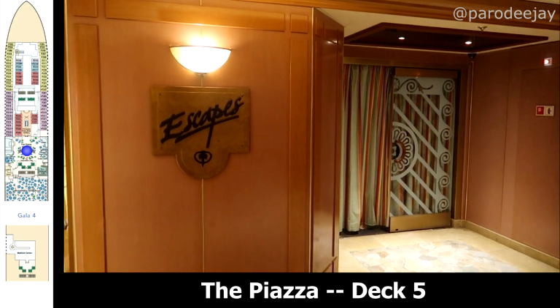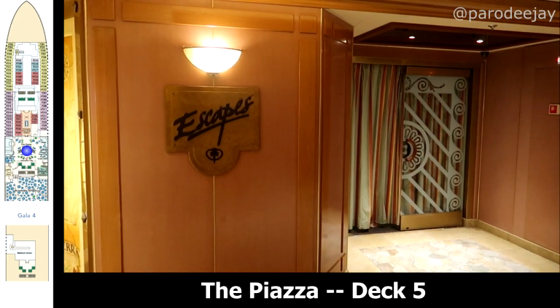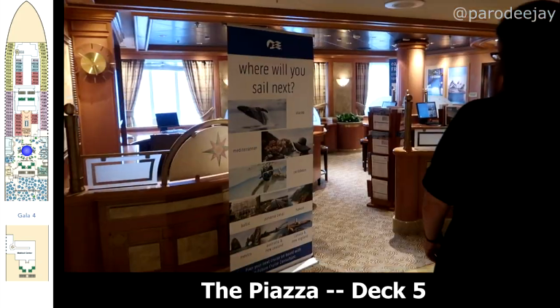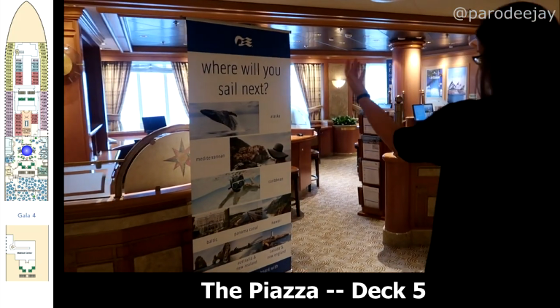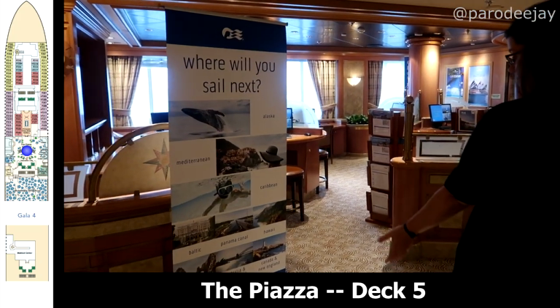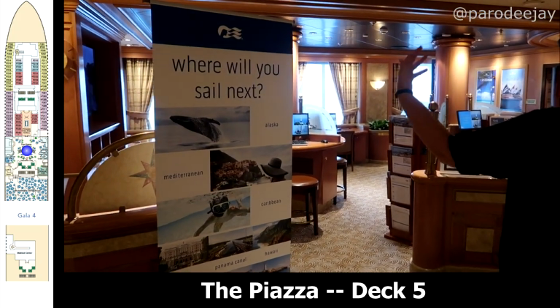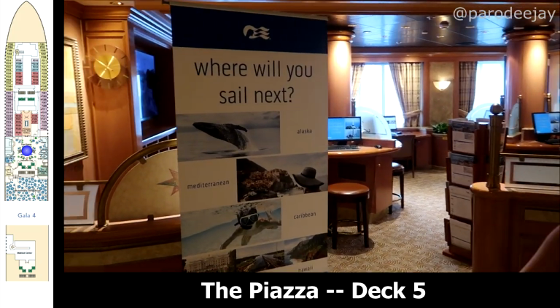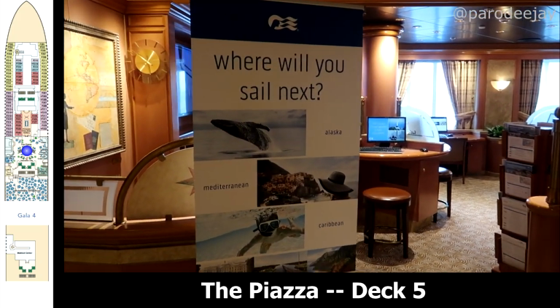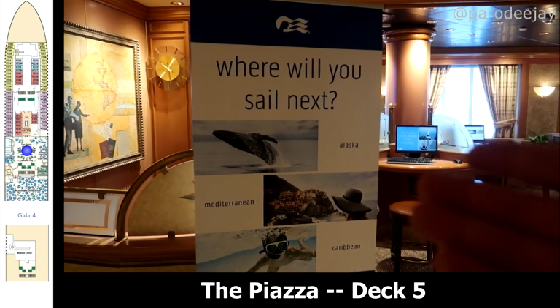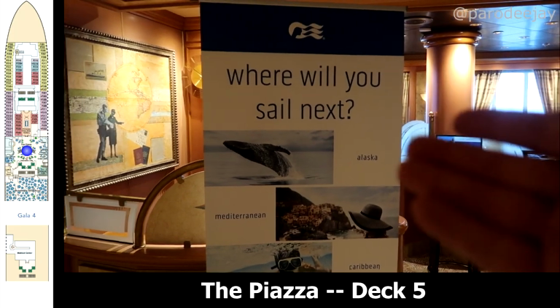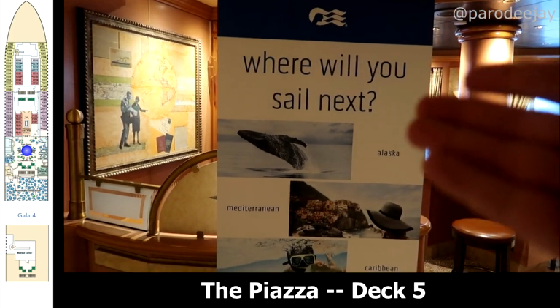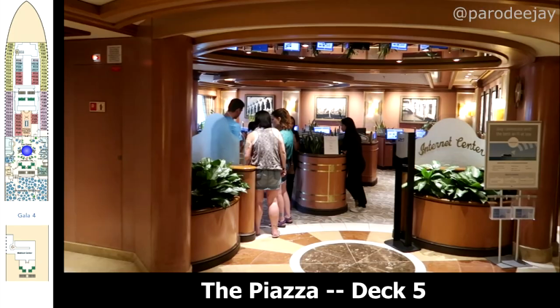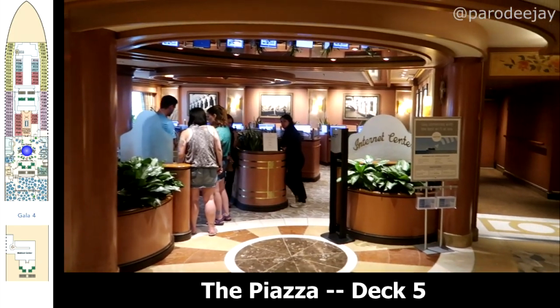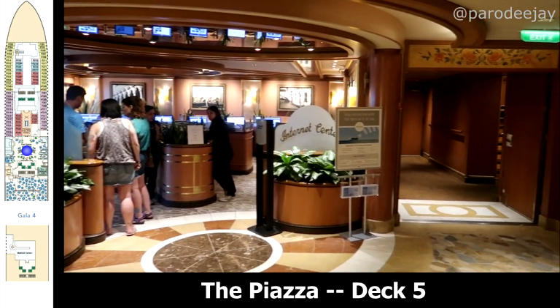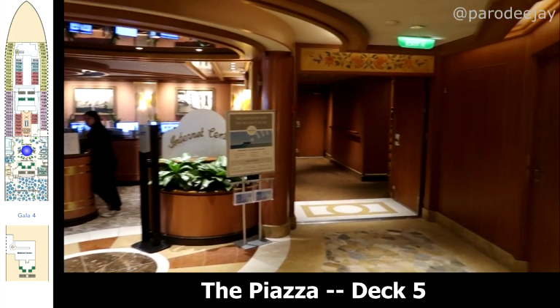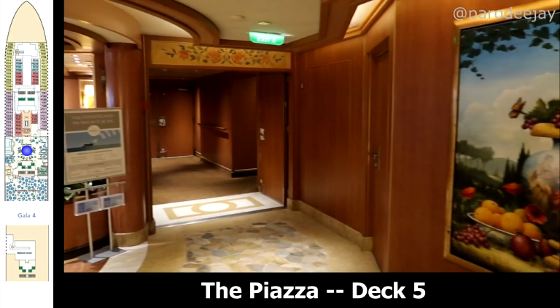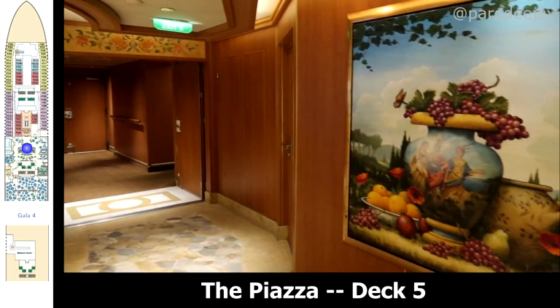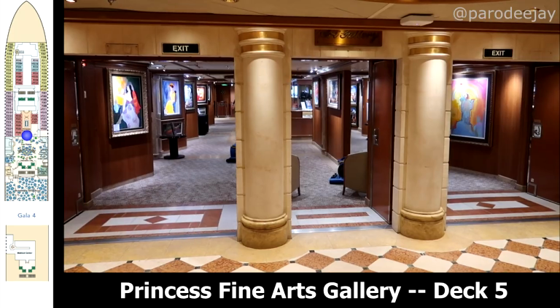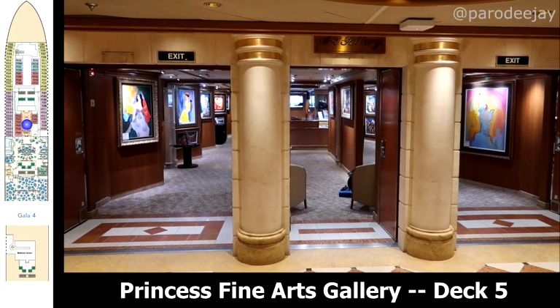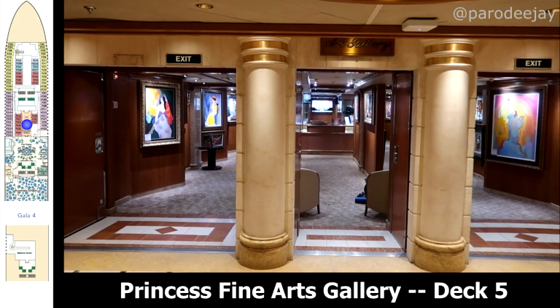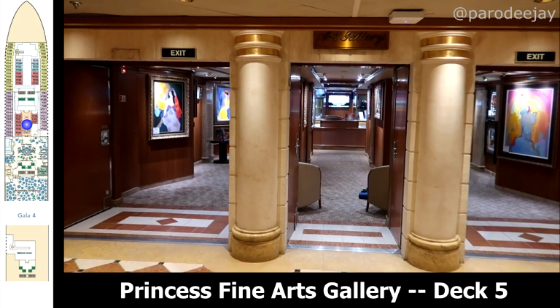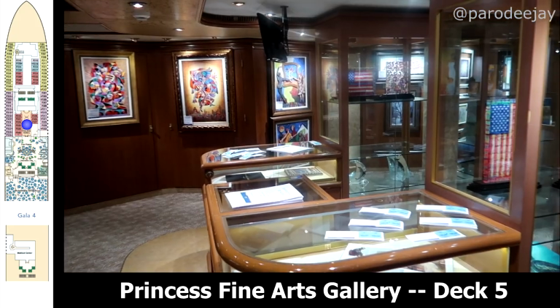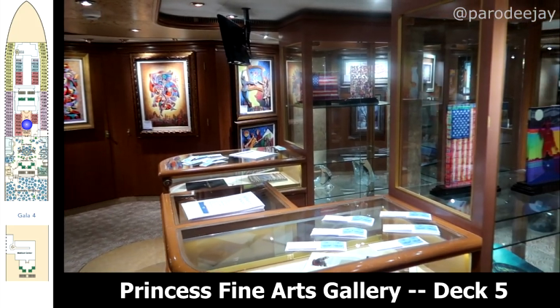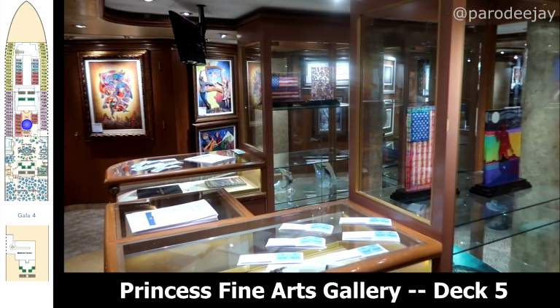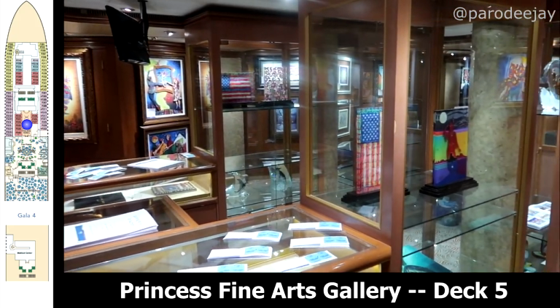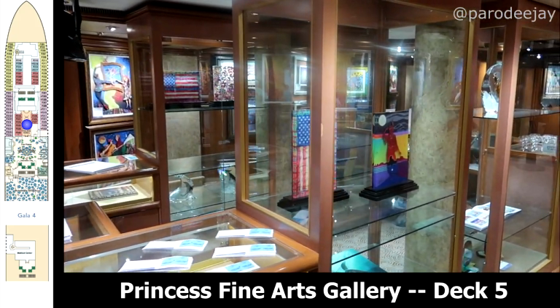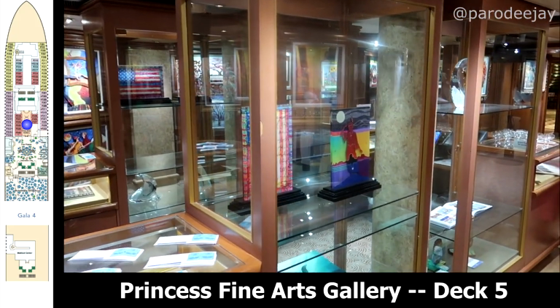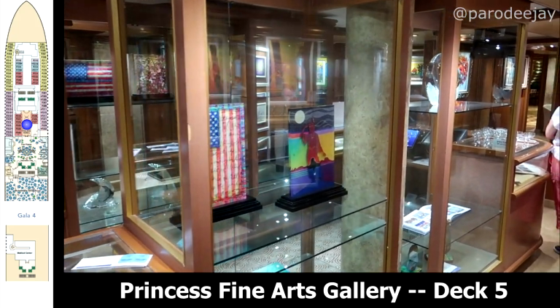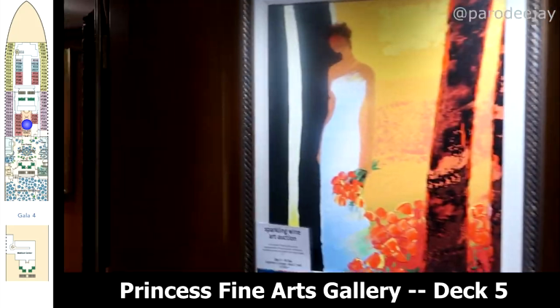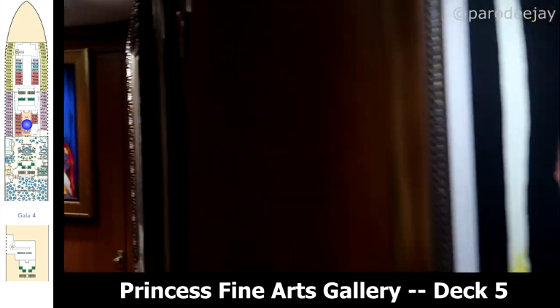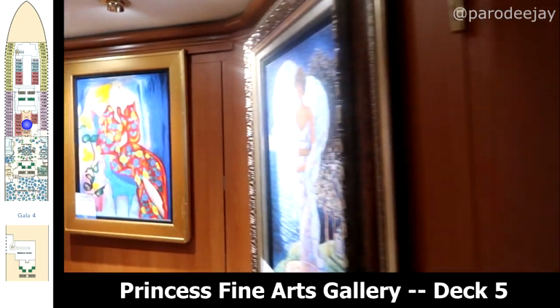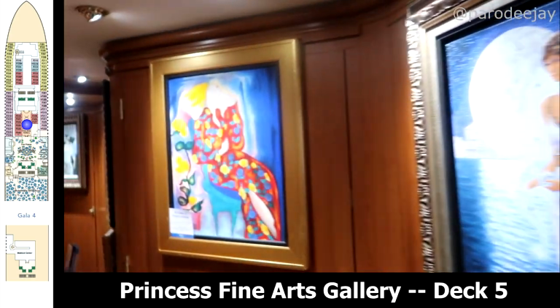Also here on deck five you will find Escapes, which is their escape room concept, and that is for a fee. There's also the travel cafe, the future cruise sales area, and the internet cafe. Just forward of the piazza is the Princess Fine Arts Gallery, which we didn't spend a ton of time in but we did walk through a couple of times.